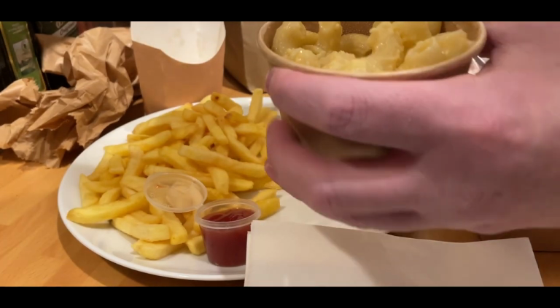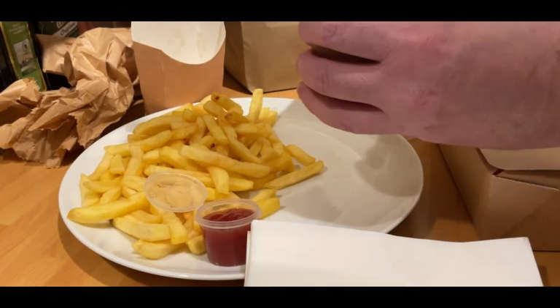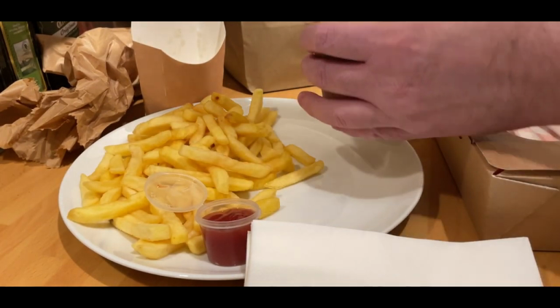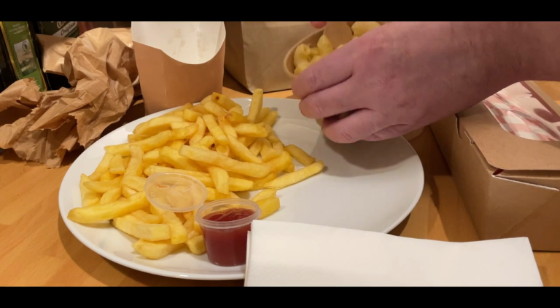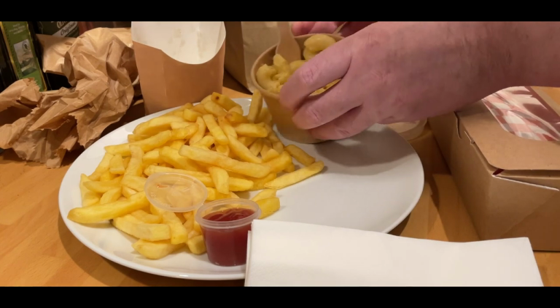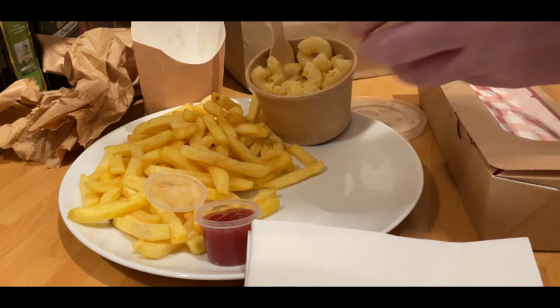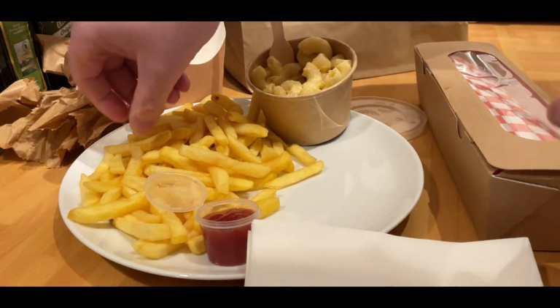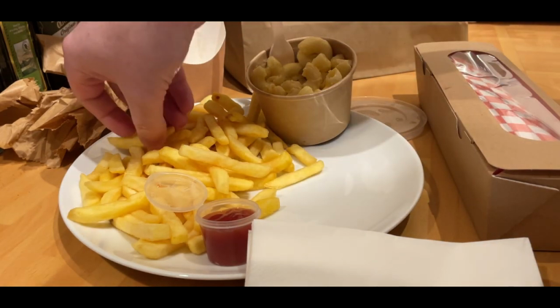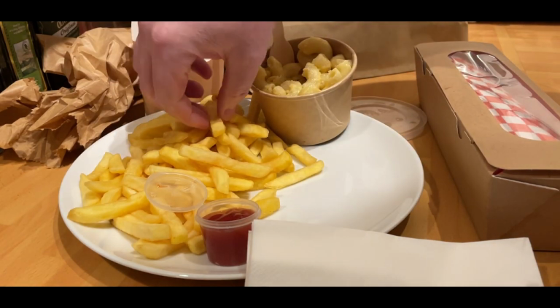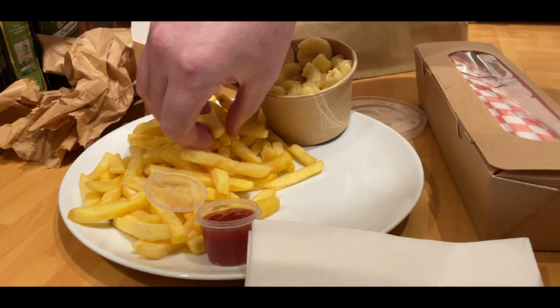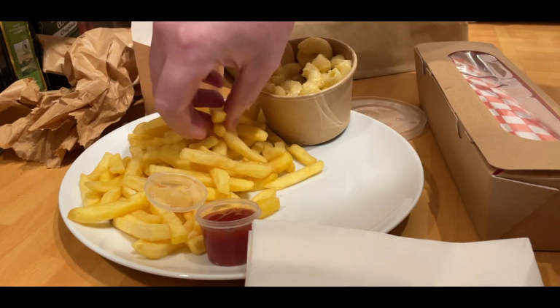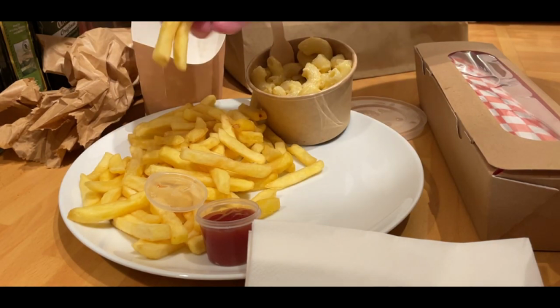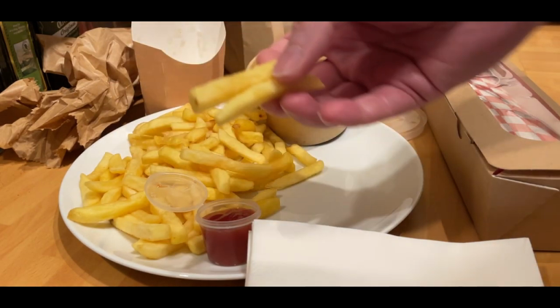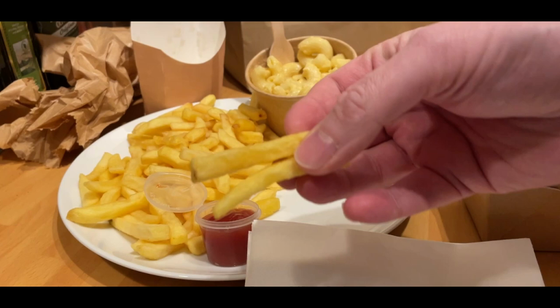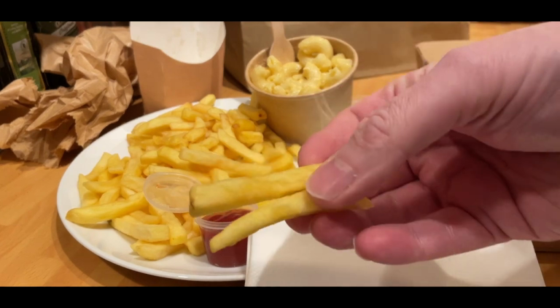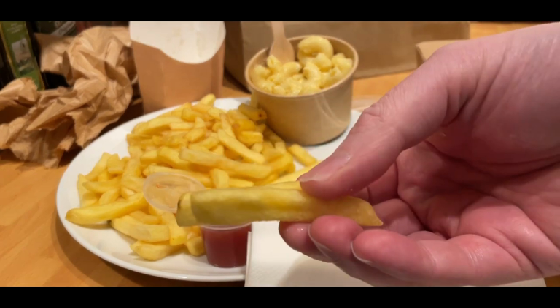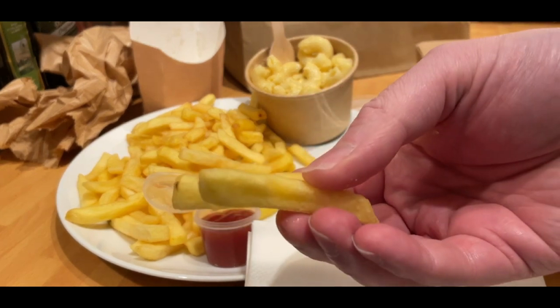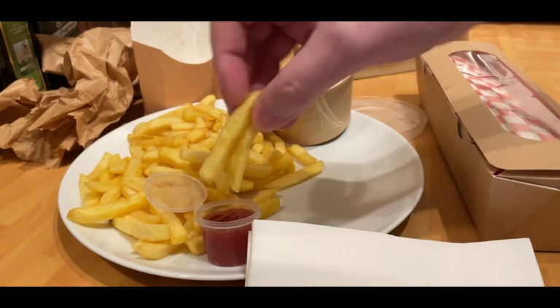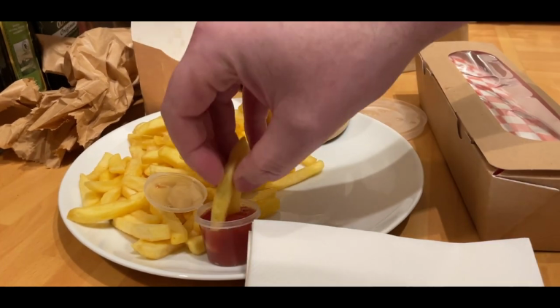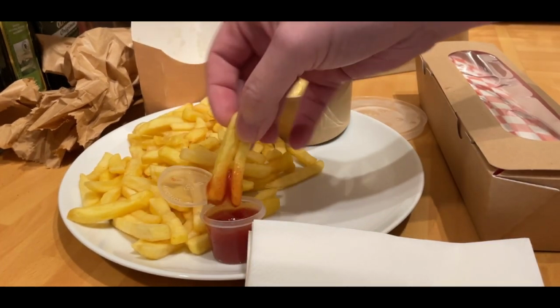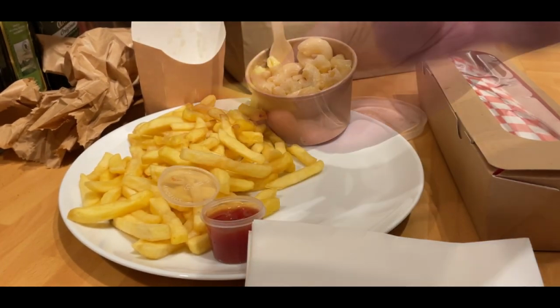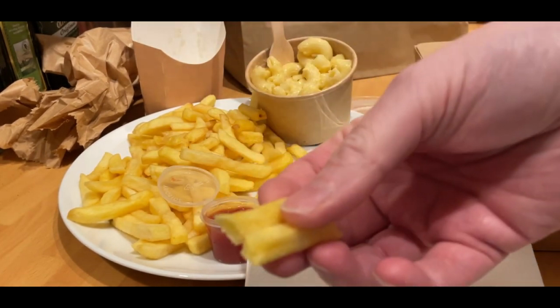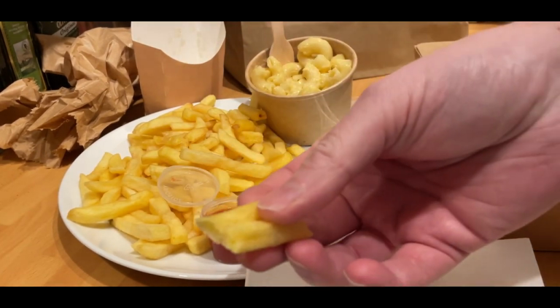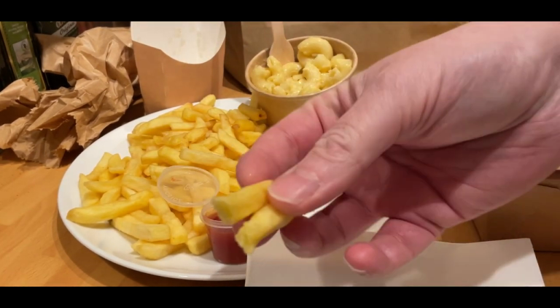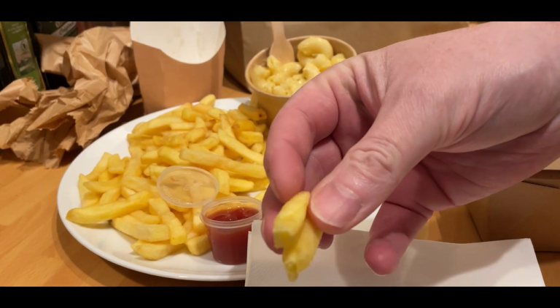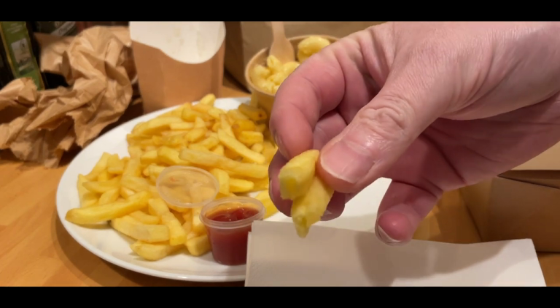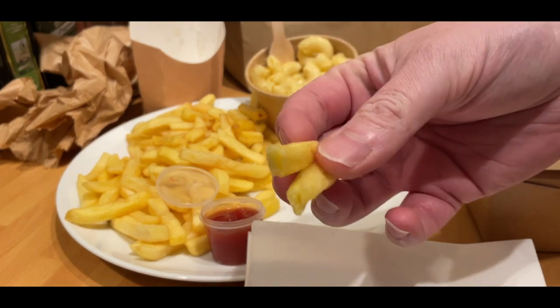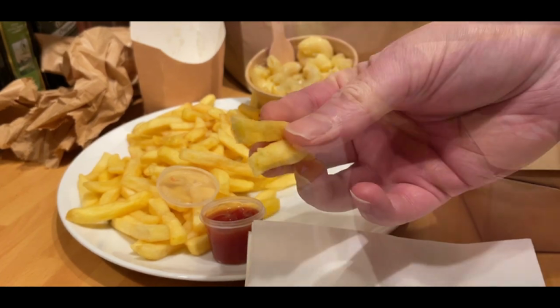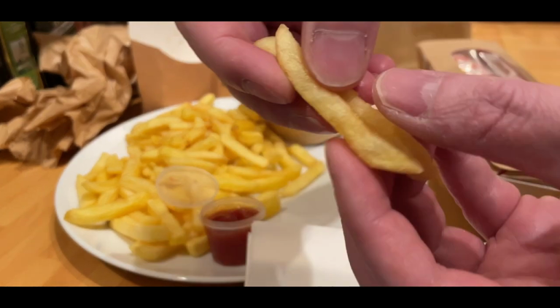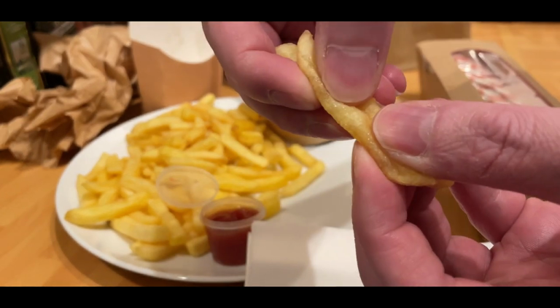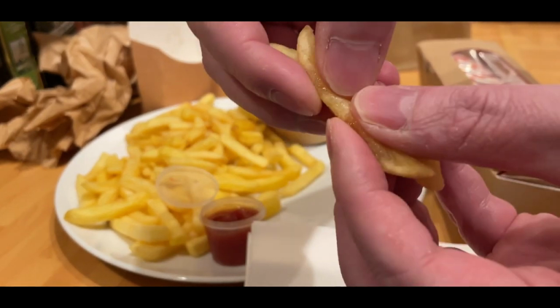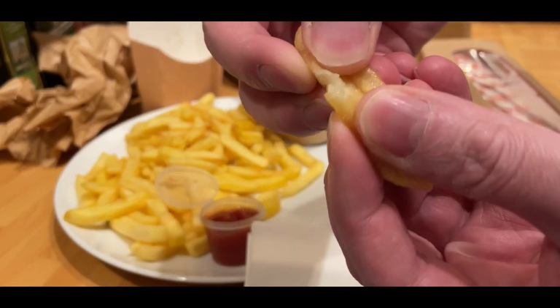It was just a standard mac and cheese. It wasn't bad. I can't really knock it down as such, but maybe a point or half a point or something like that. The fries themselves were more or less perfect — crispy on the outside, soft on the inside, not too greasy as you can see there. Good fries.